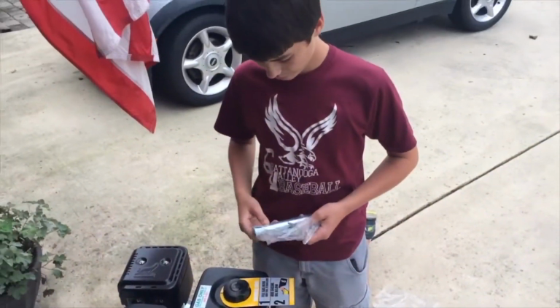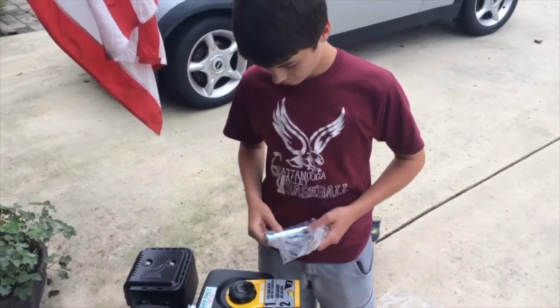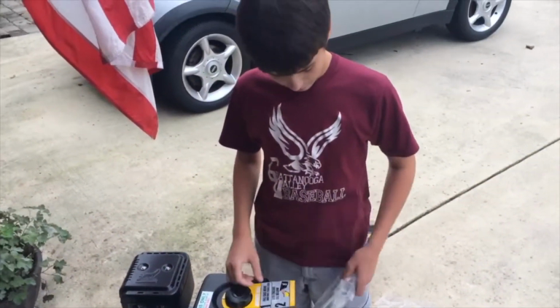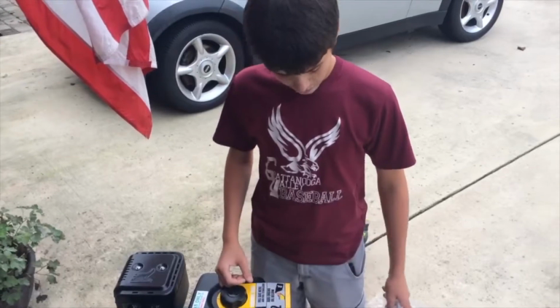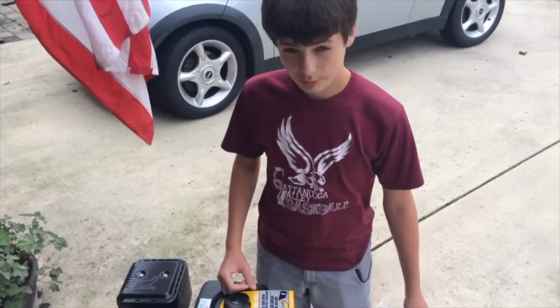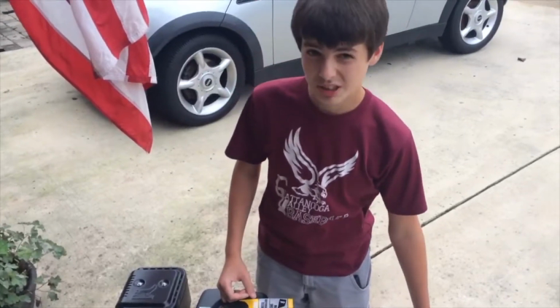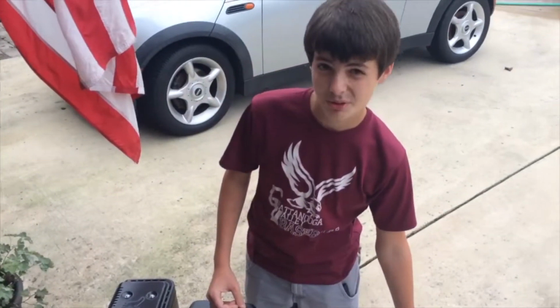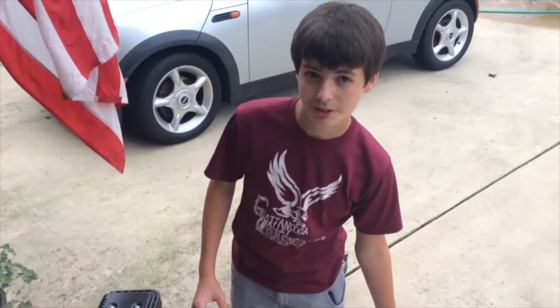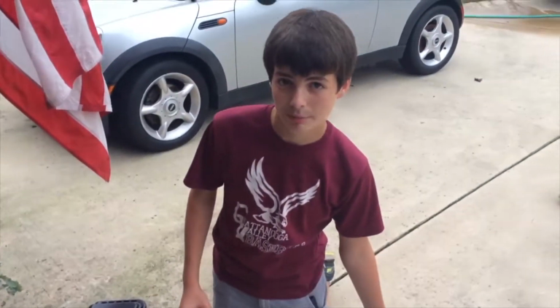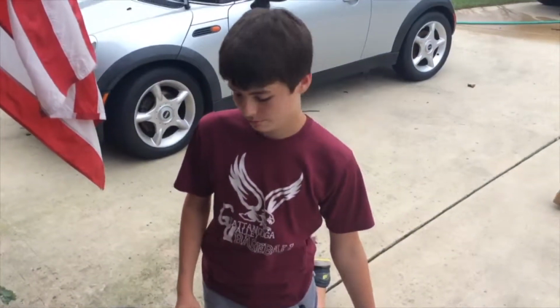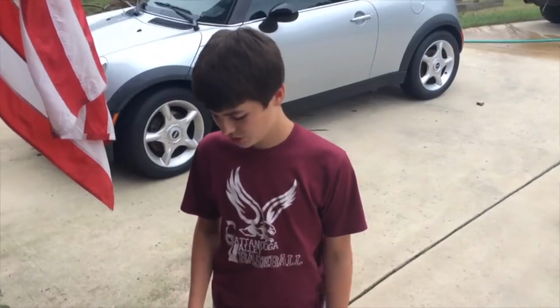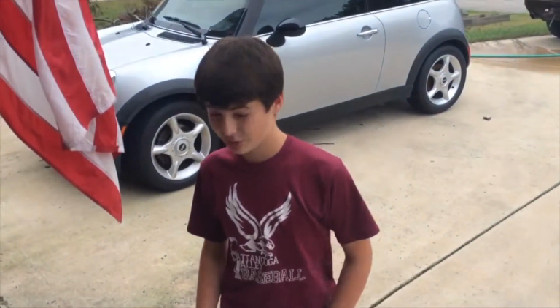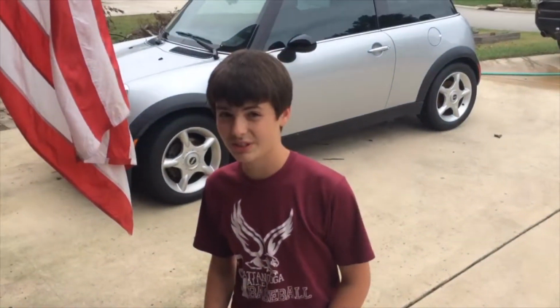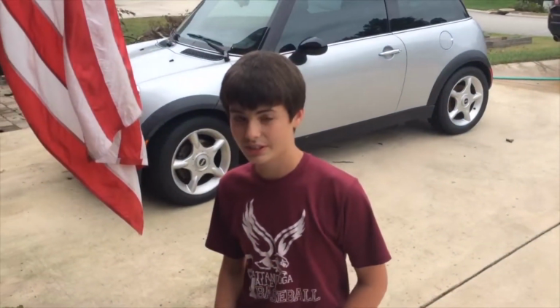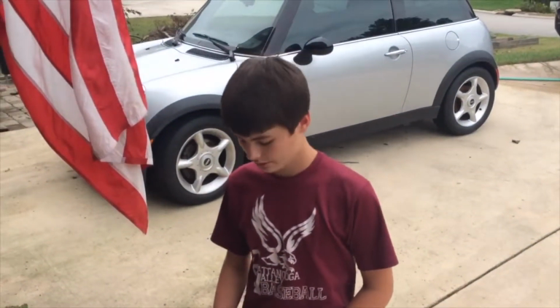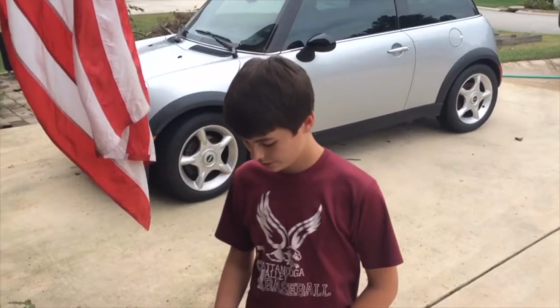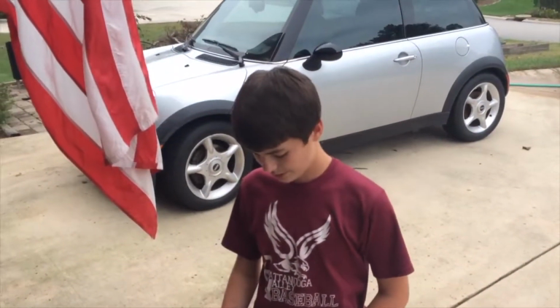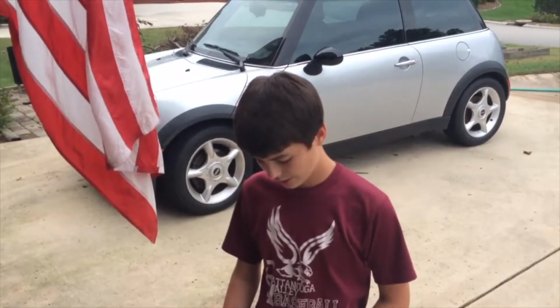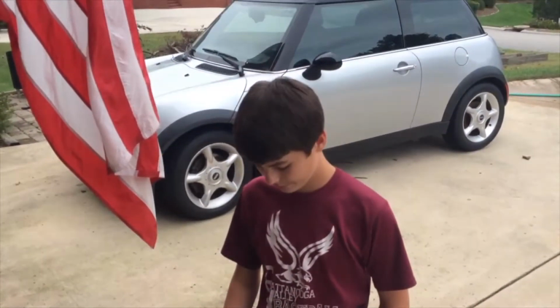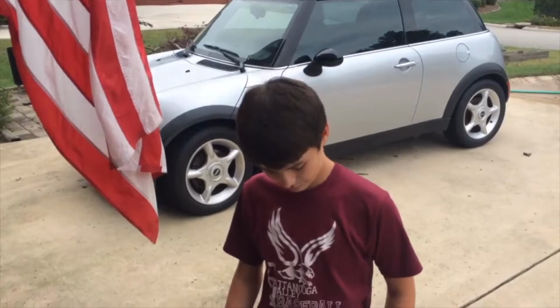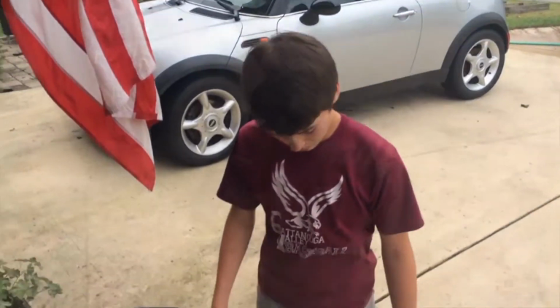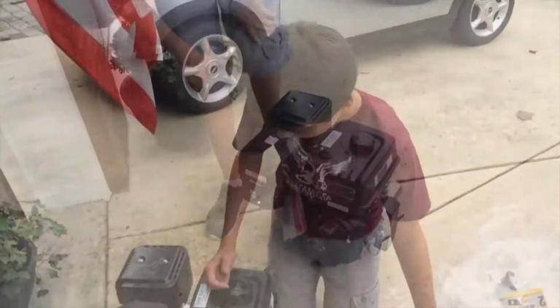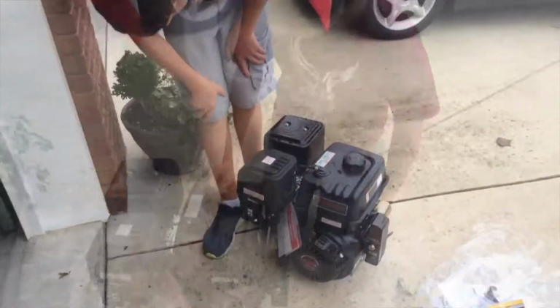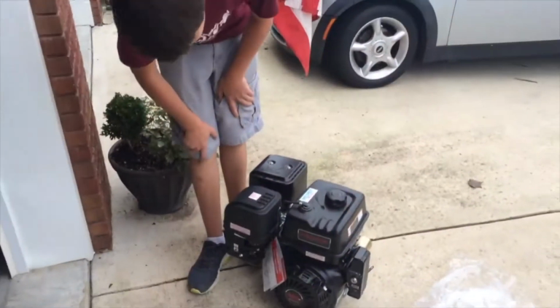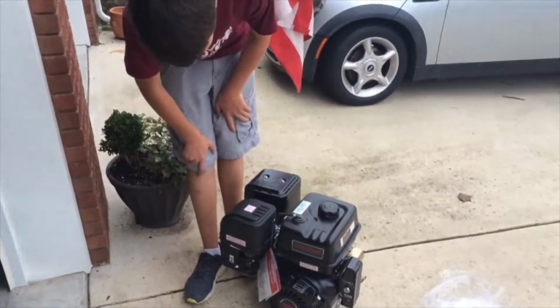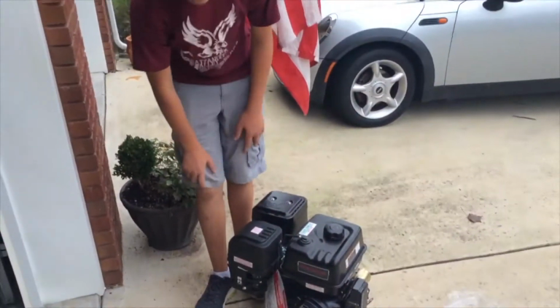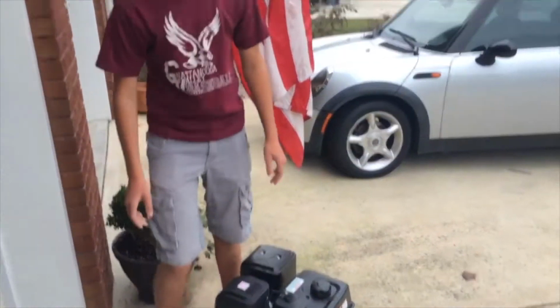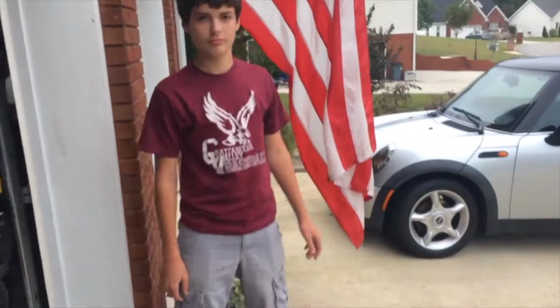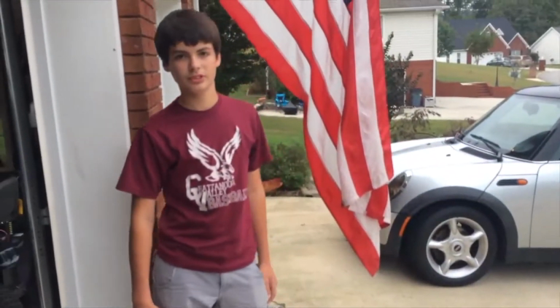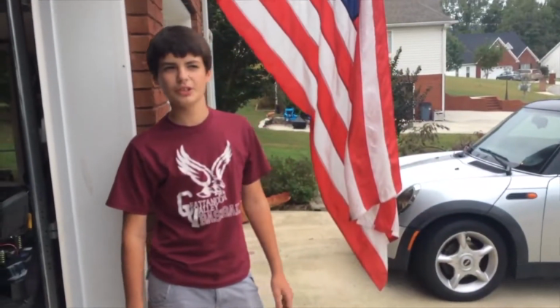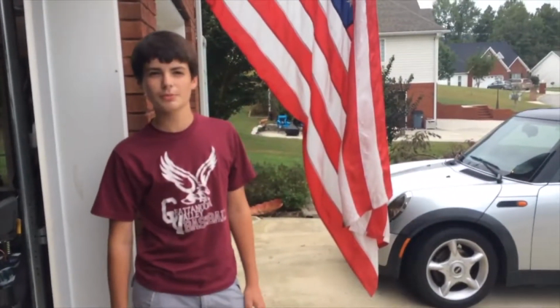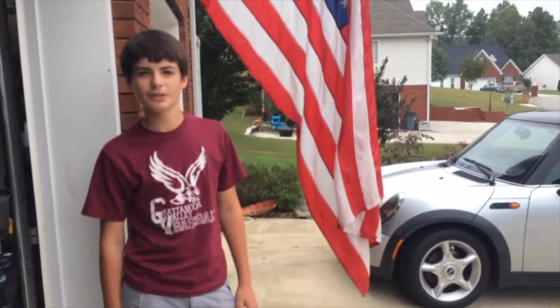What kind of oil are you putting in this thing? 10W-30. I'm using full synthetic — it's the best stuff. It's 13 horsepower too.